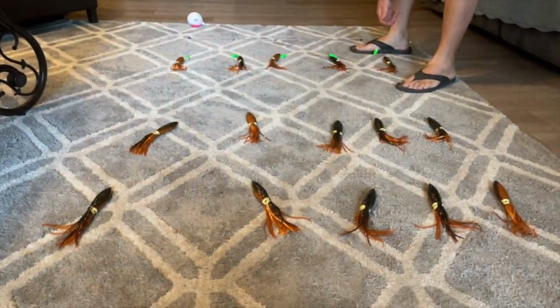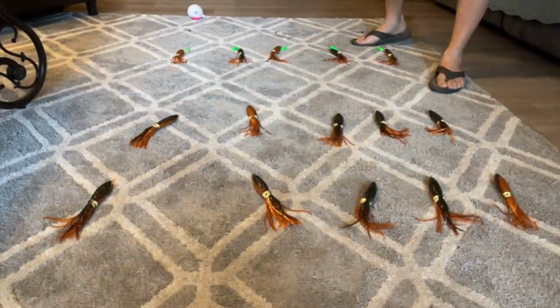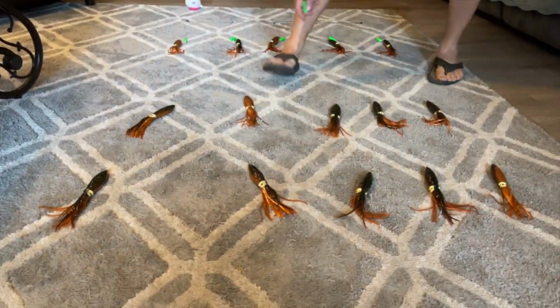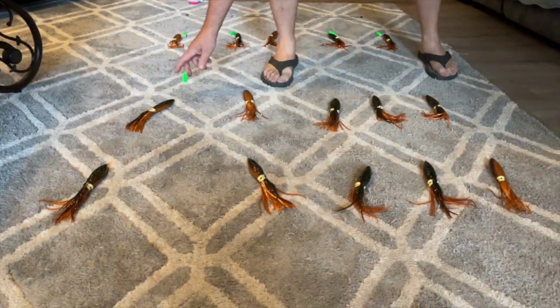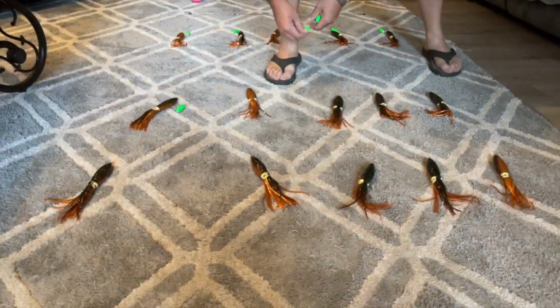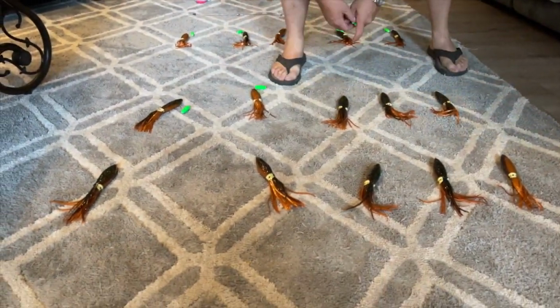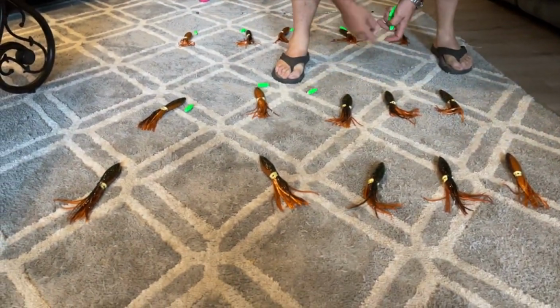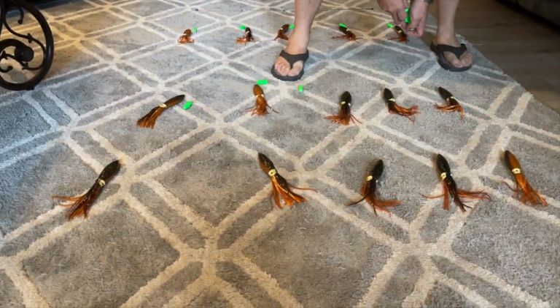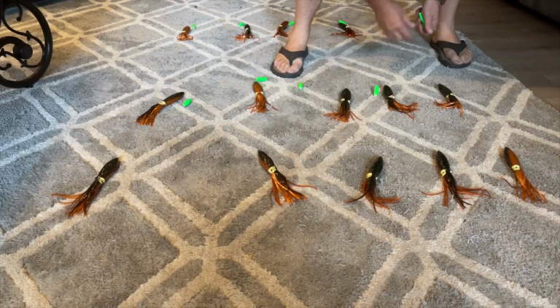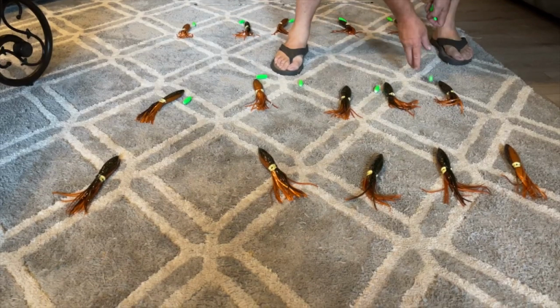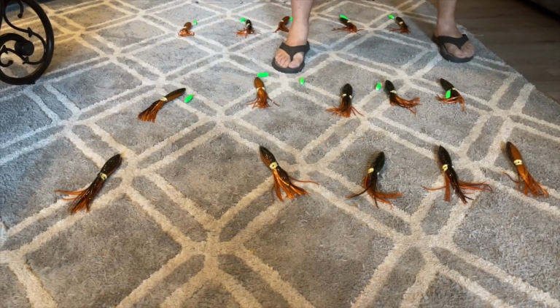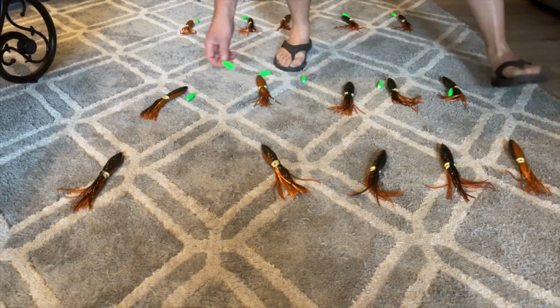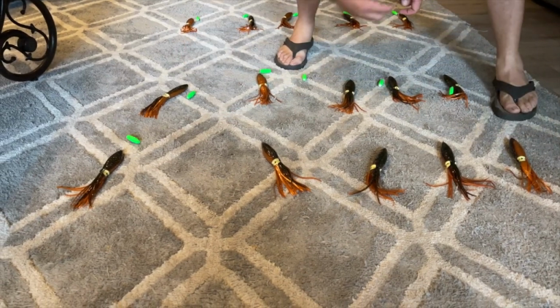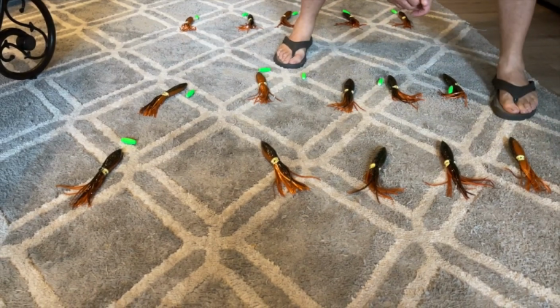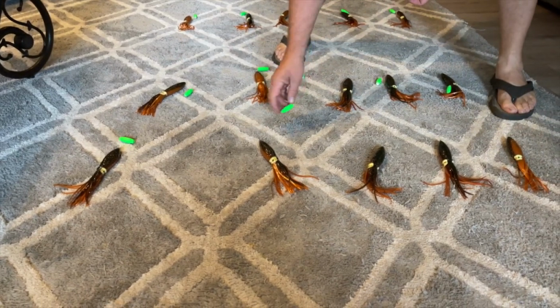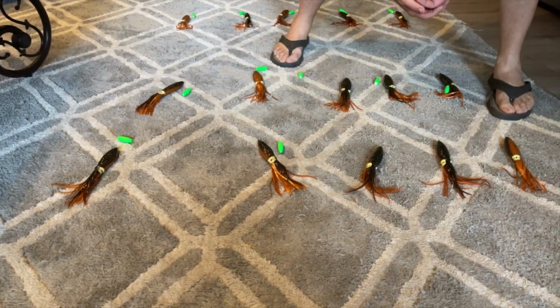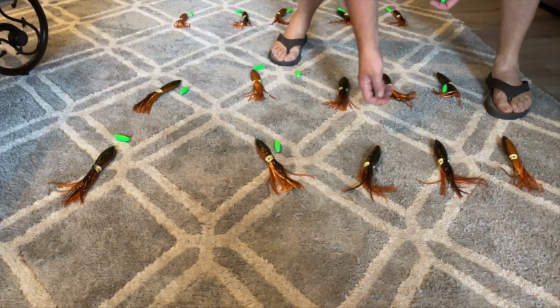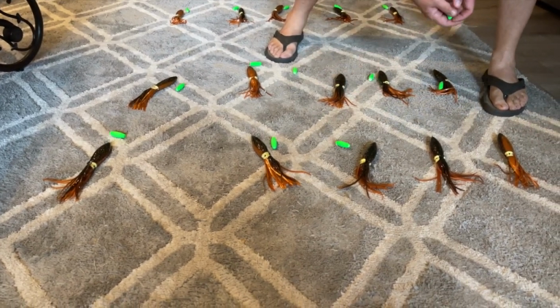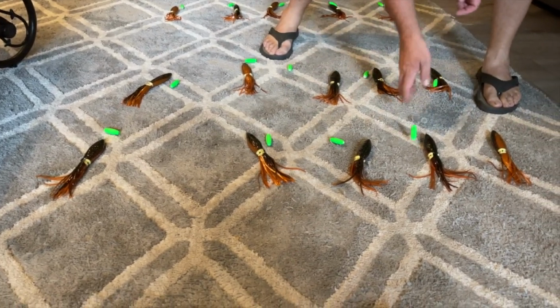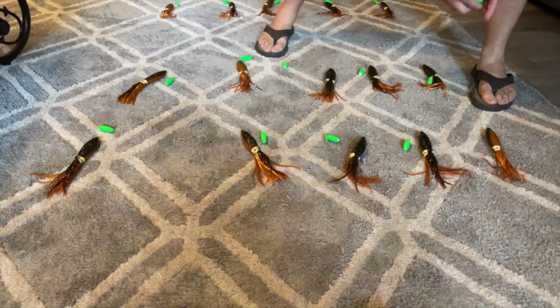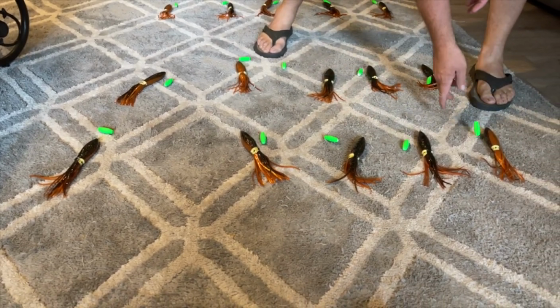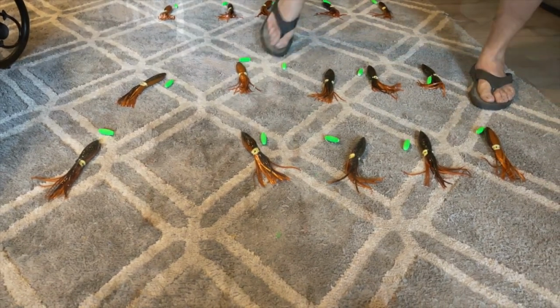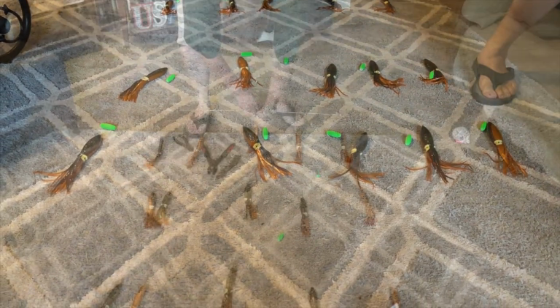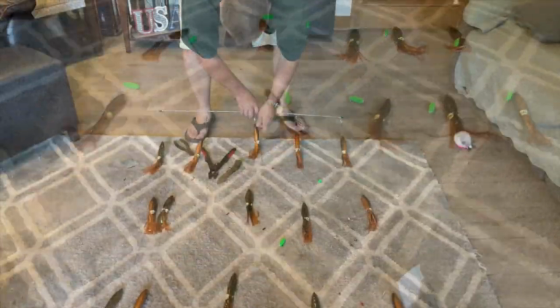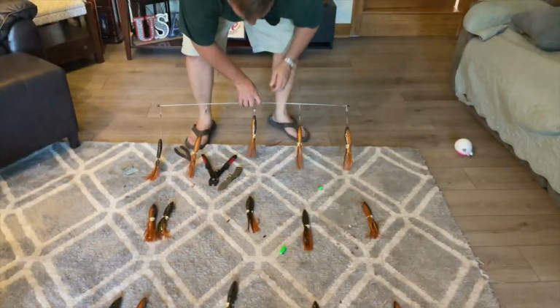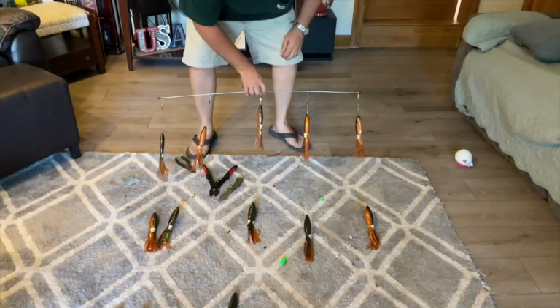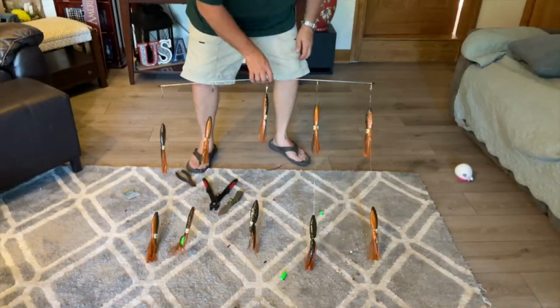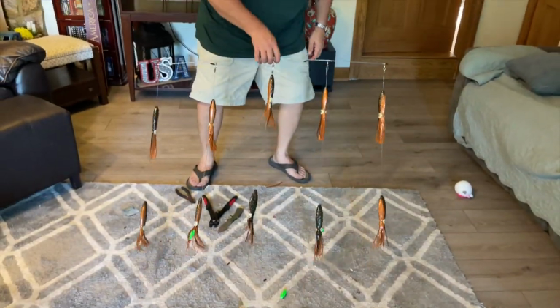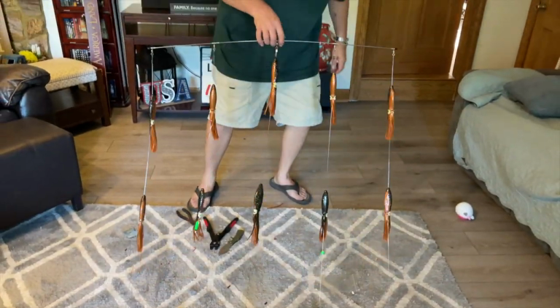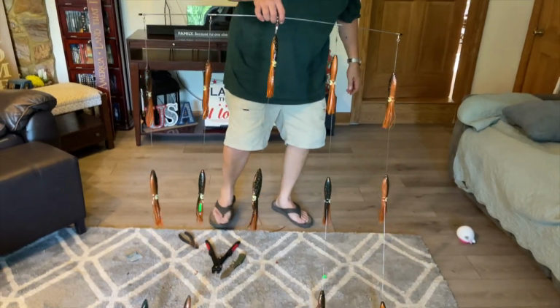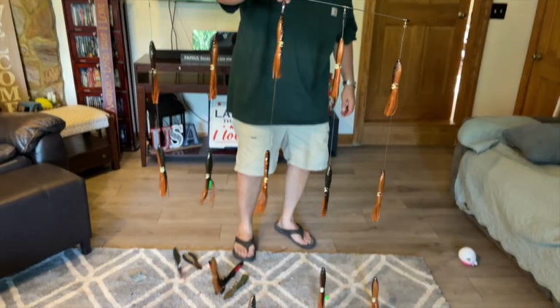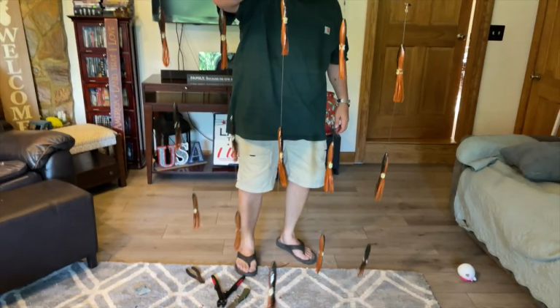Here my son and I are building a school-of-squid trolling rig. We haven't caught anything on it yet, but come back and you'll be able to see this in action.